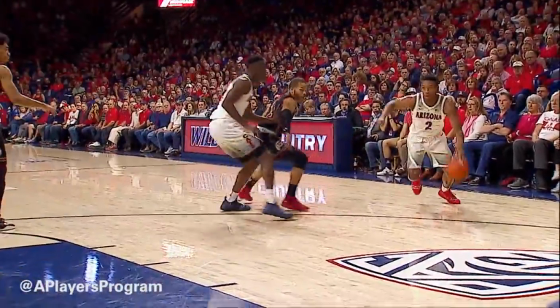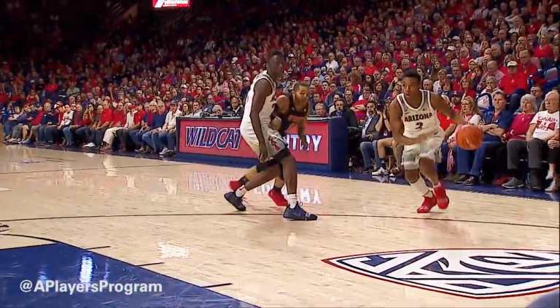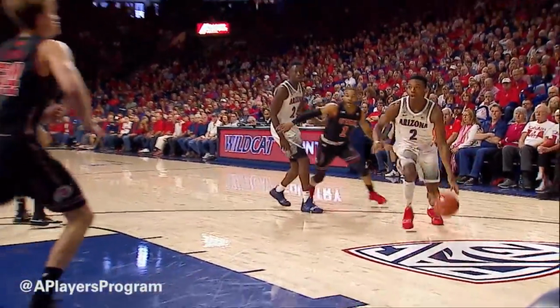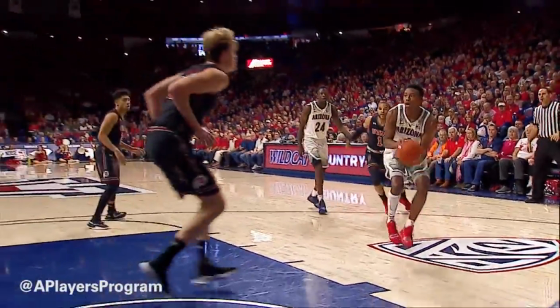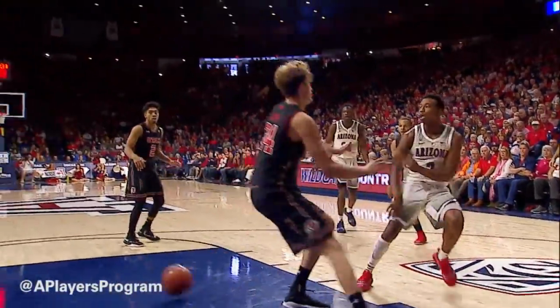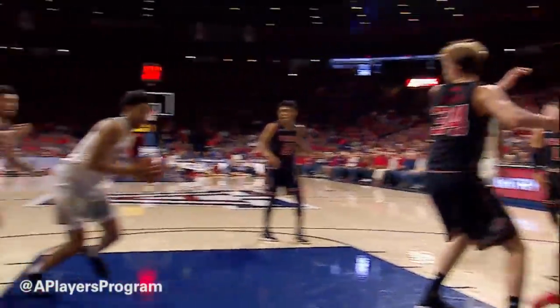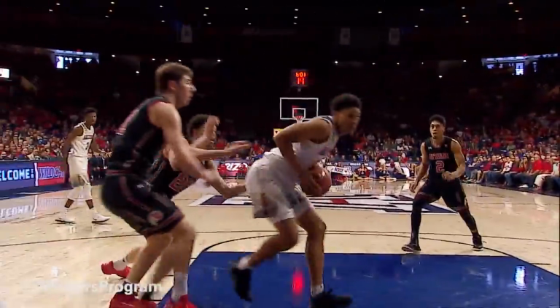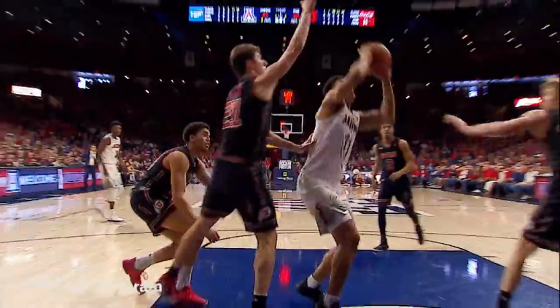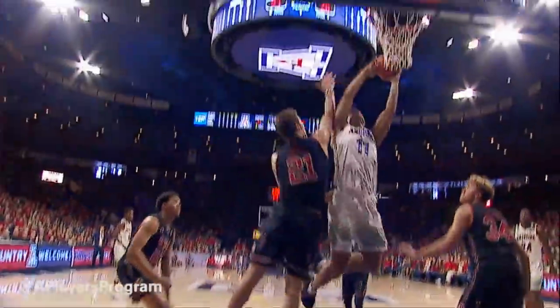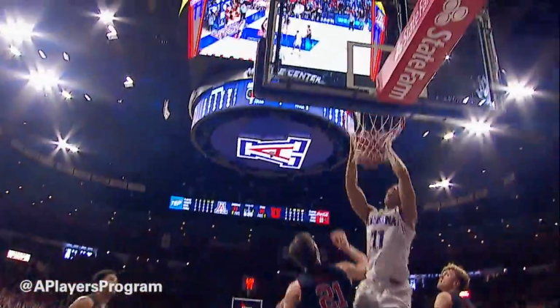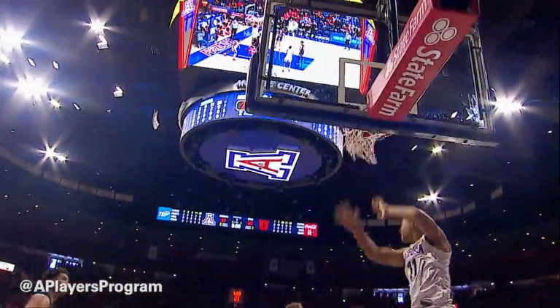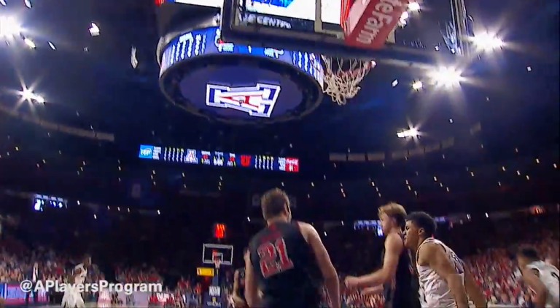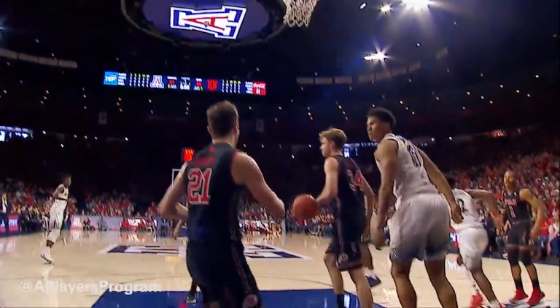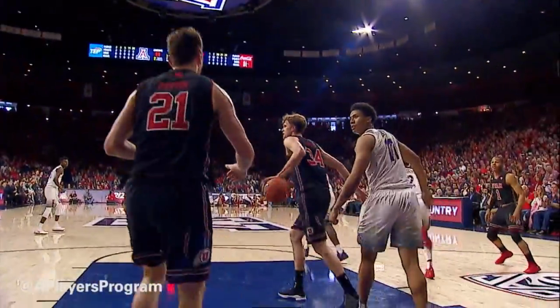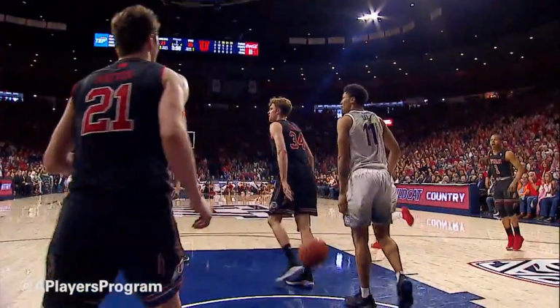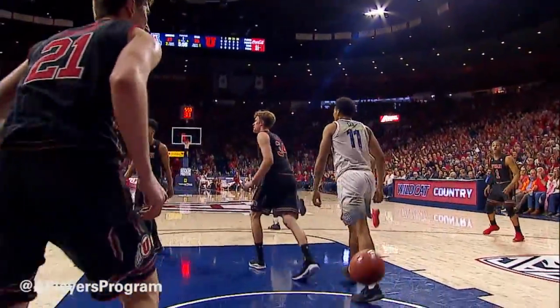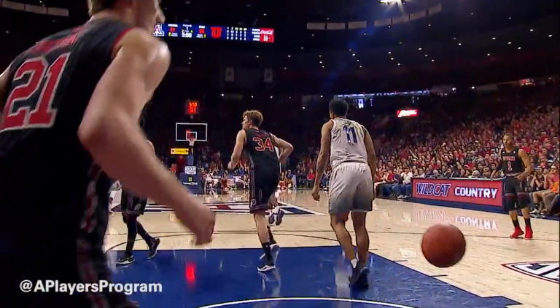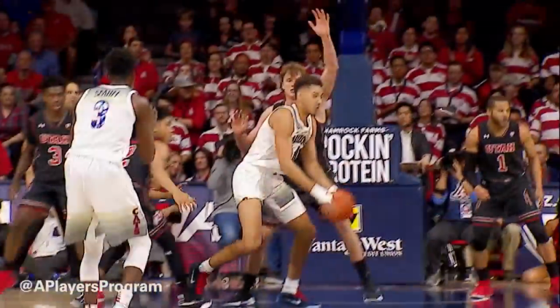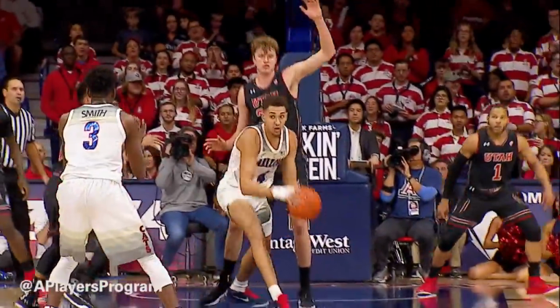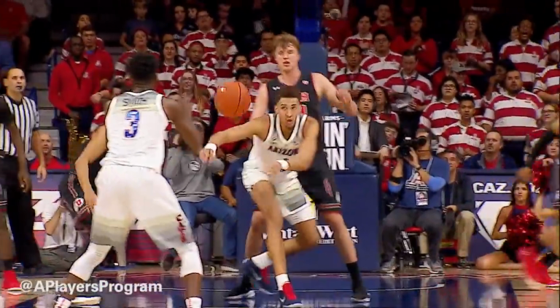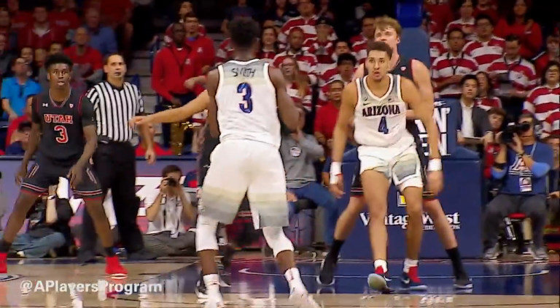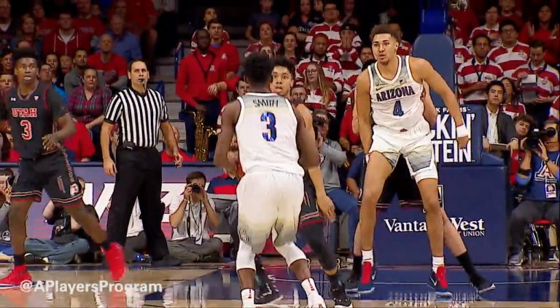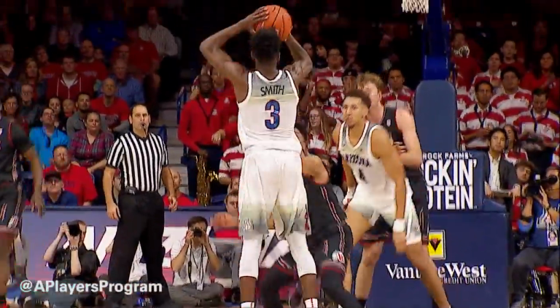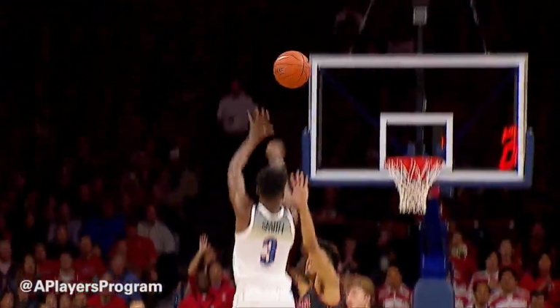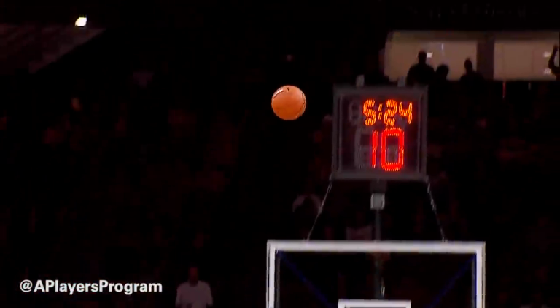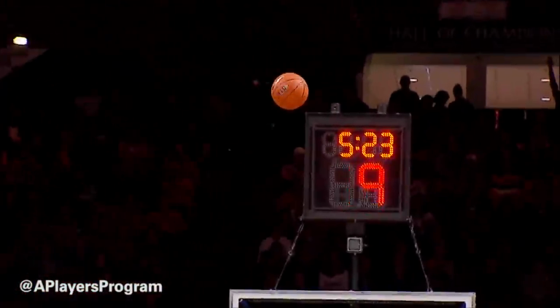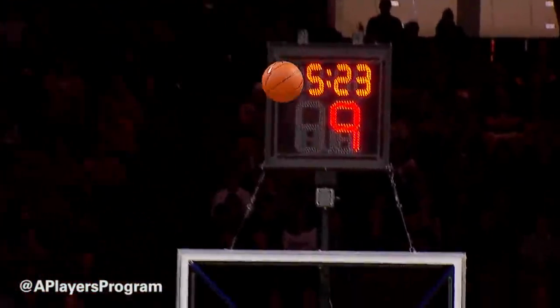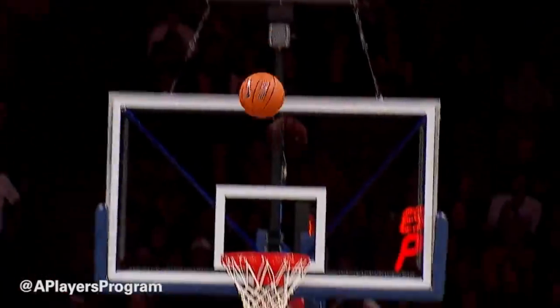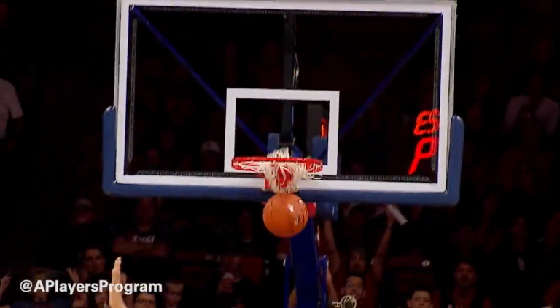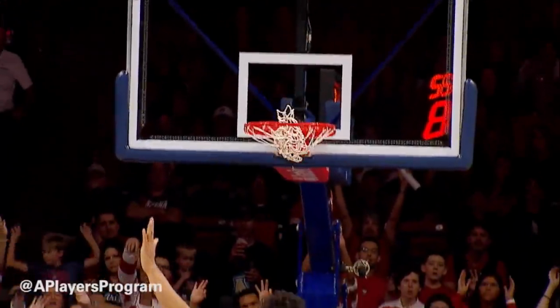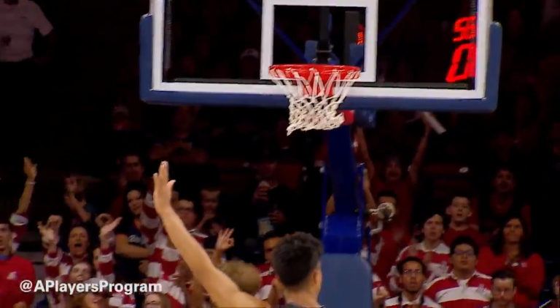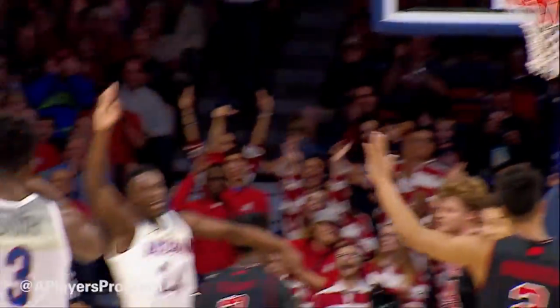Four-point Utah lead. Here's Williams driving underneath to Ira Lee, who will slam it home. The ball into the paint, shovel it back, Dylan Smith — three ball straightaway is good.